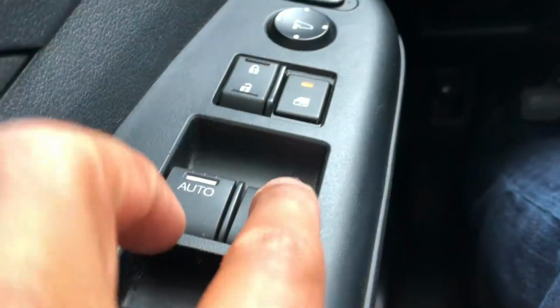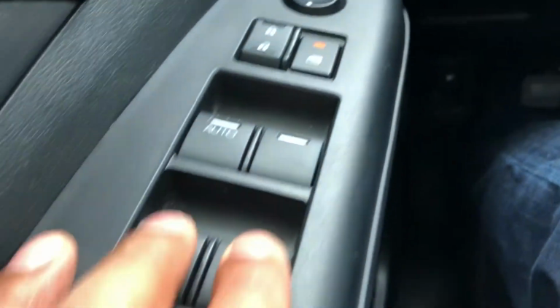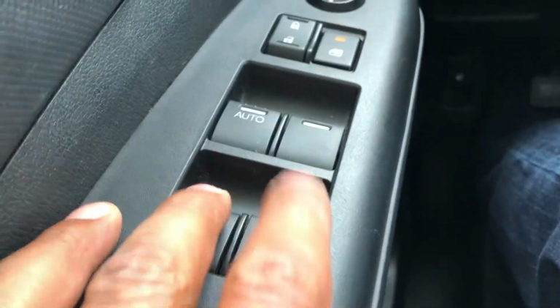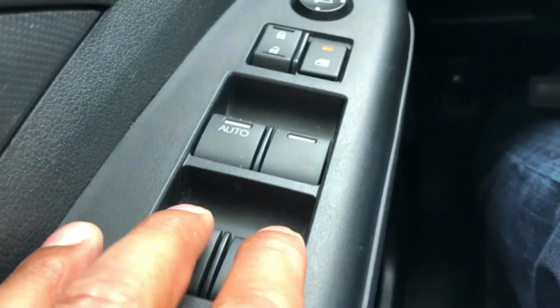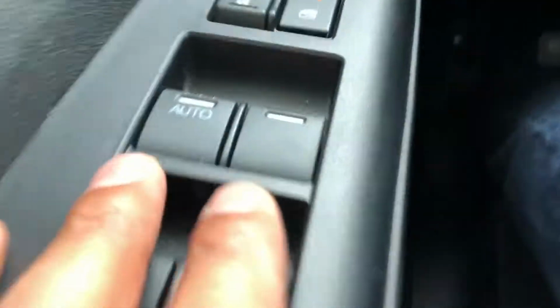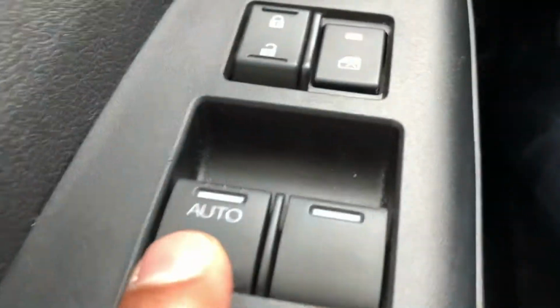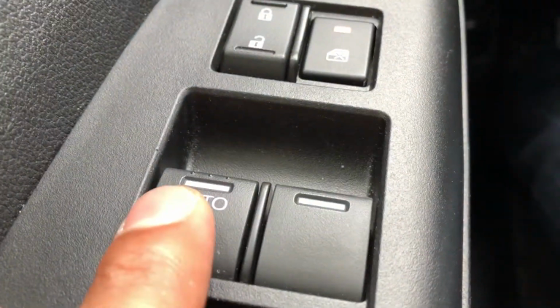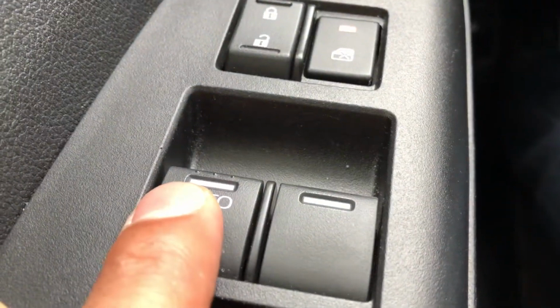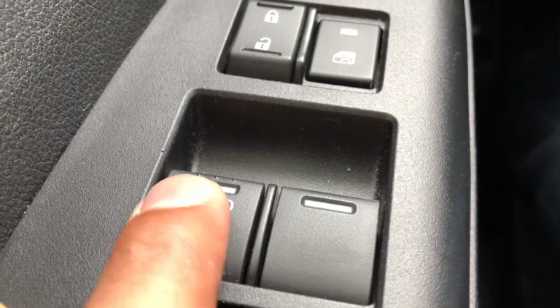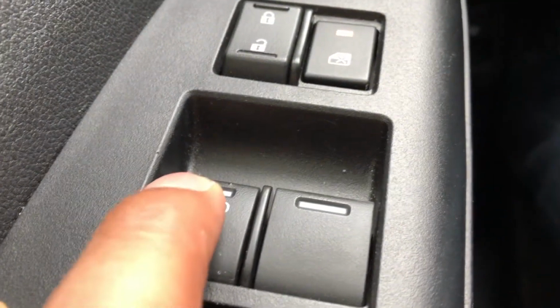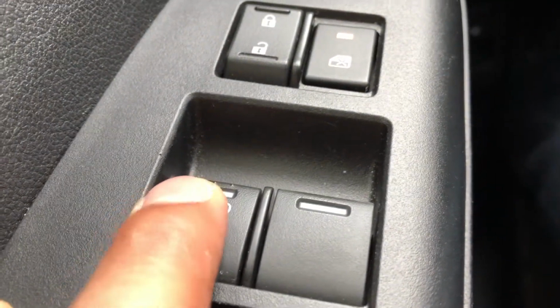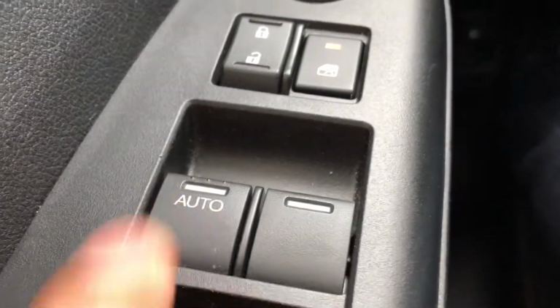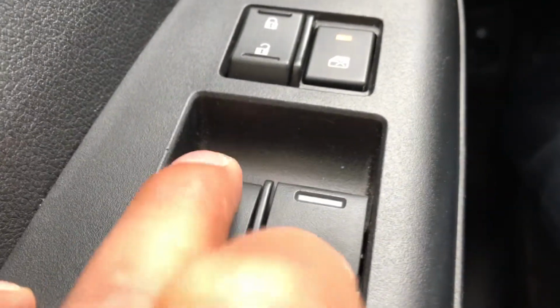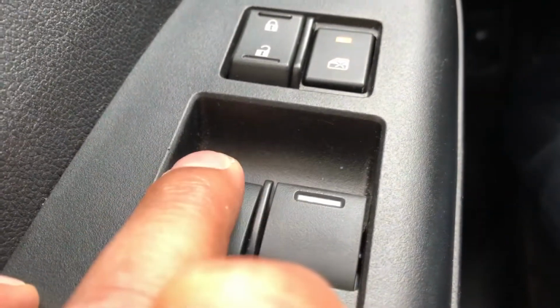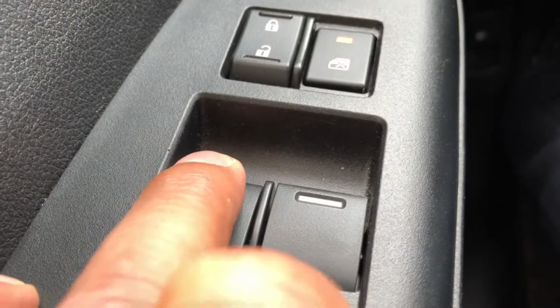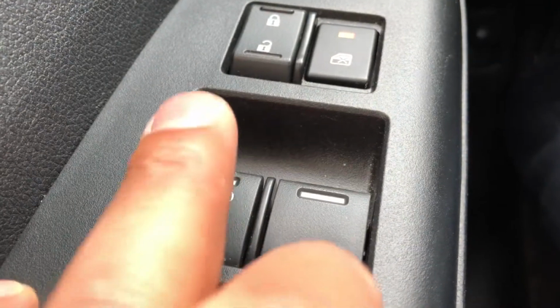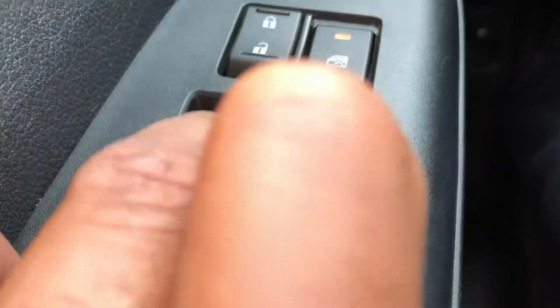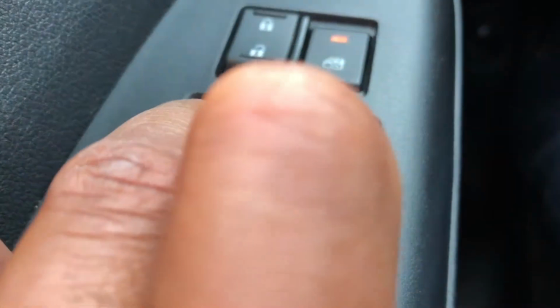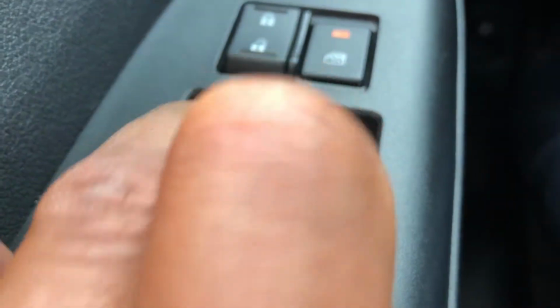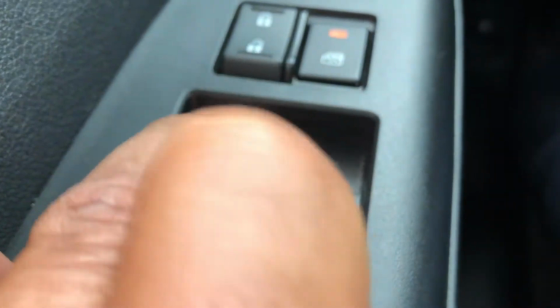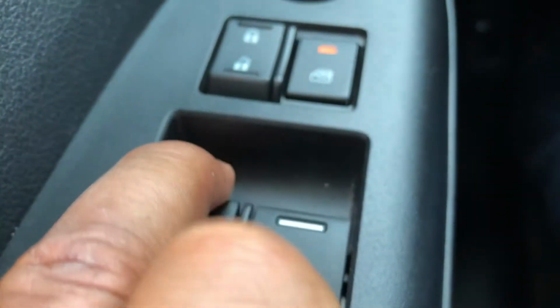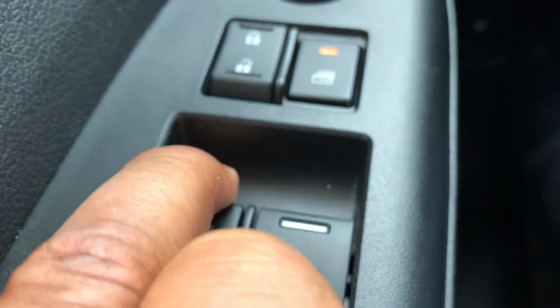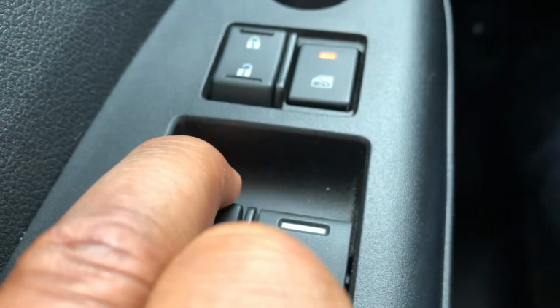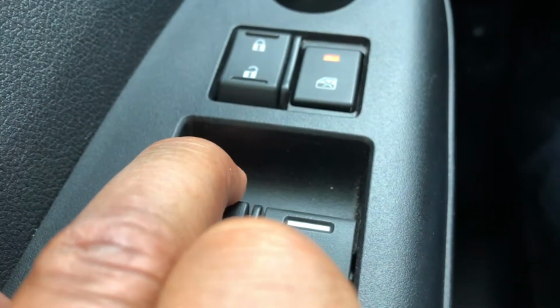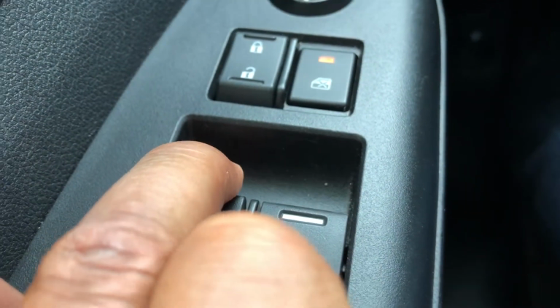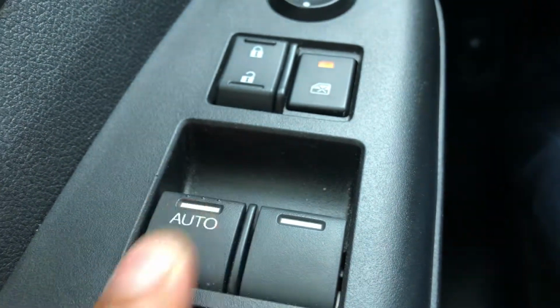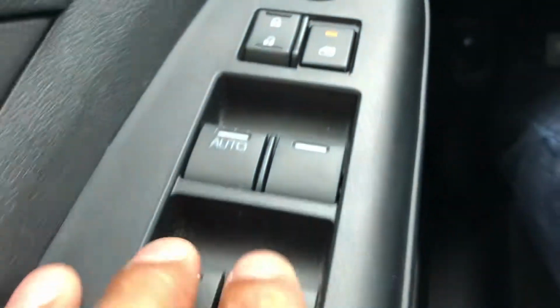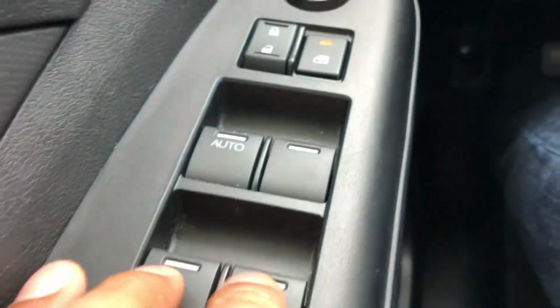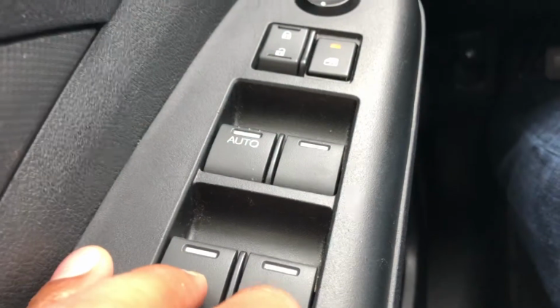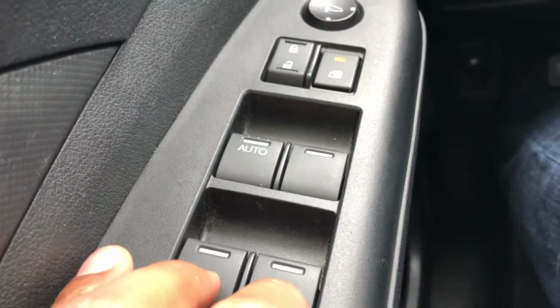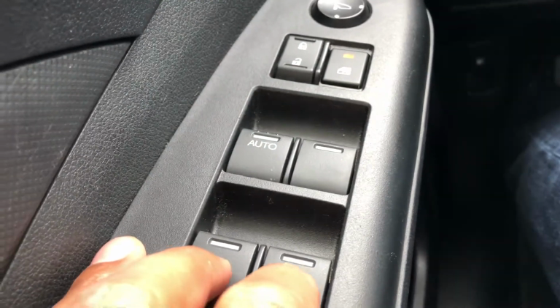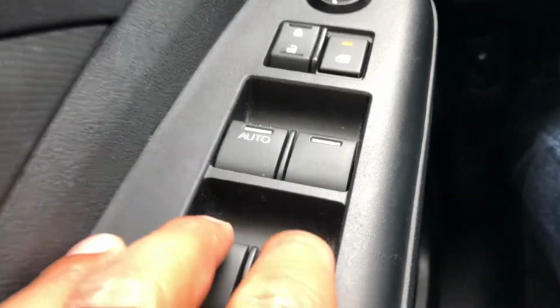I can press the passenger windows — you don't hear any sound. But if I press the driver's window, you hear the noise. The driver's window is not locked. That's how all the windows are locked.